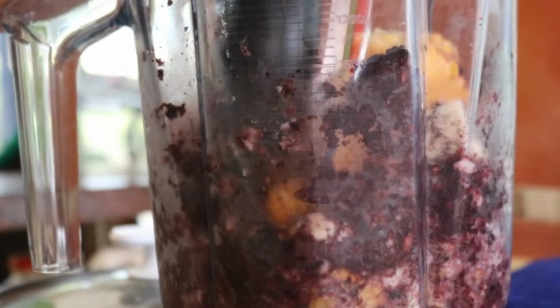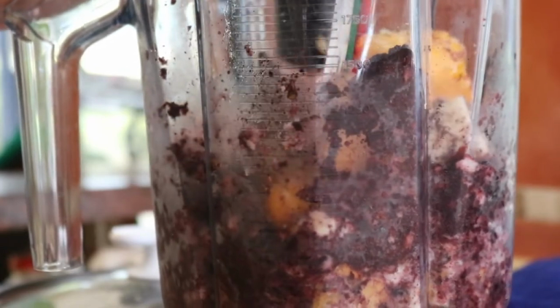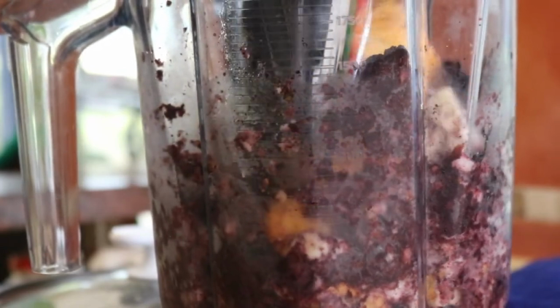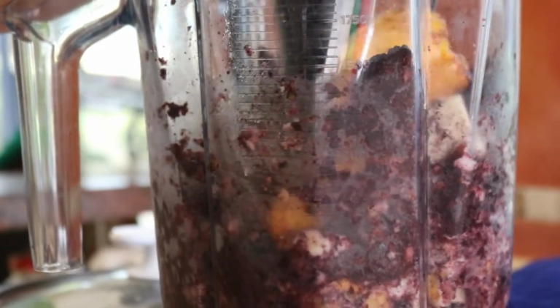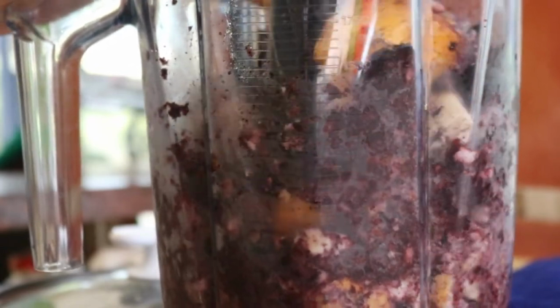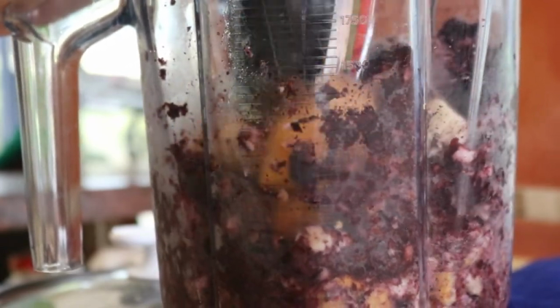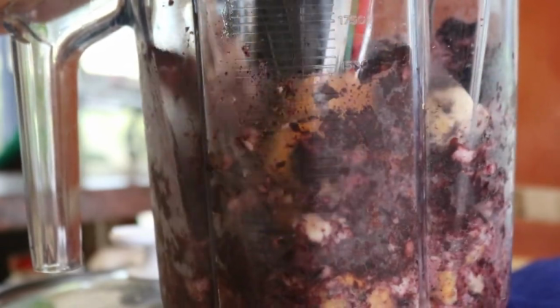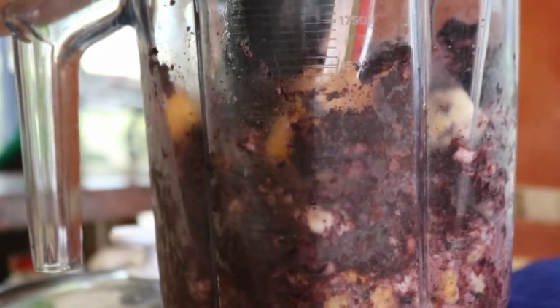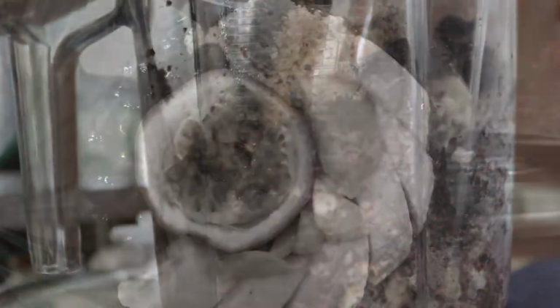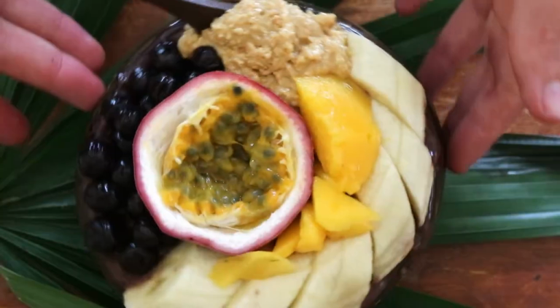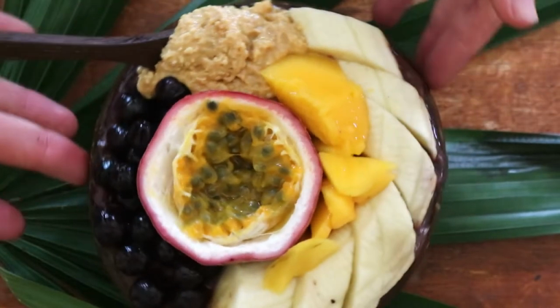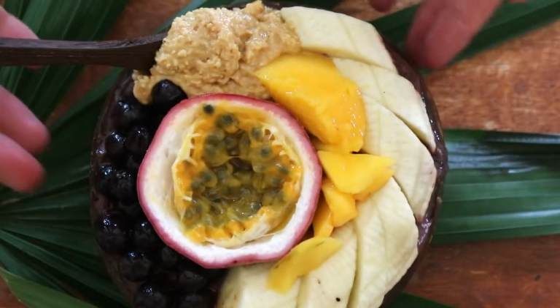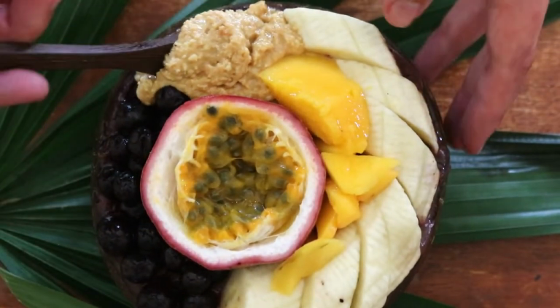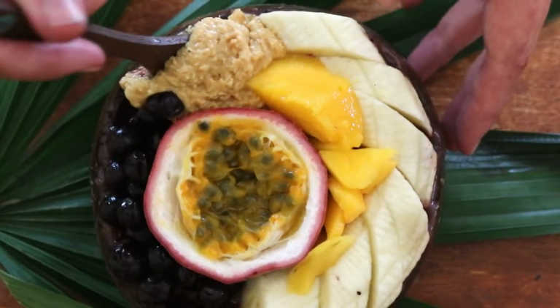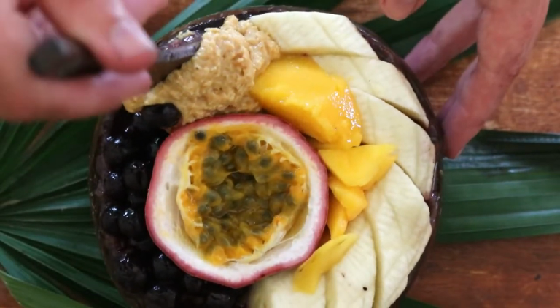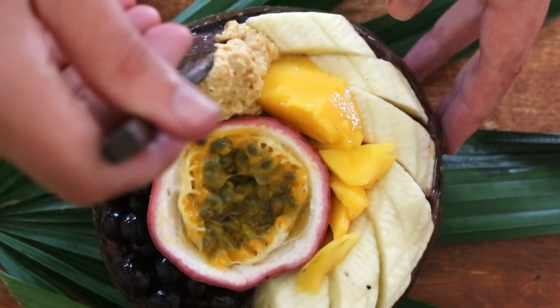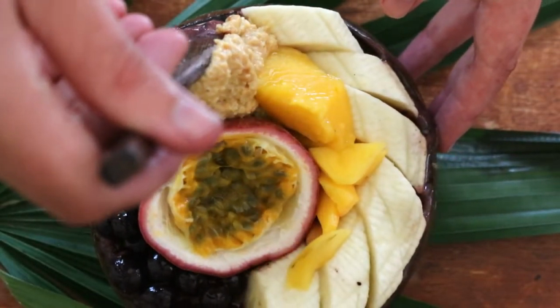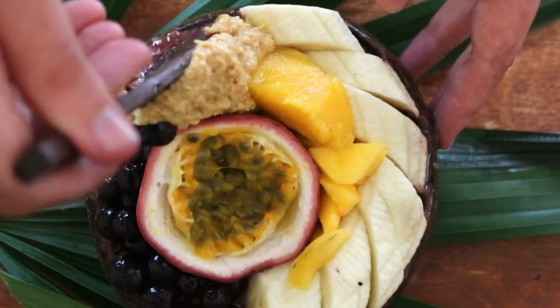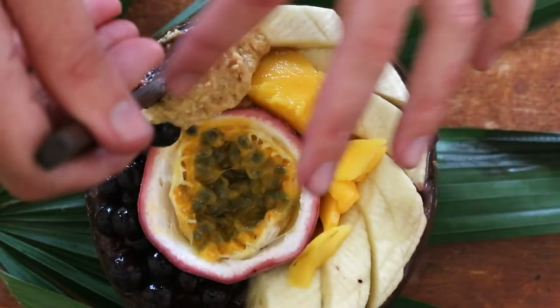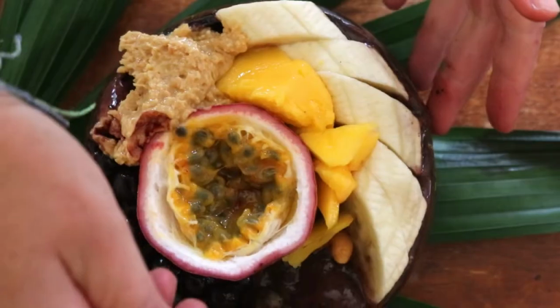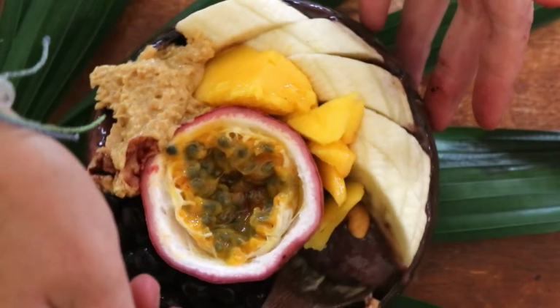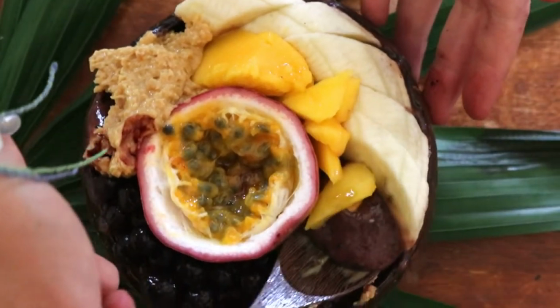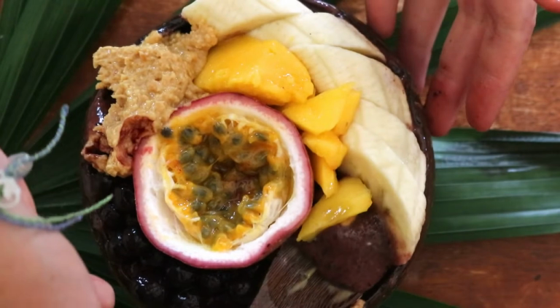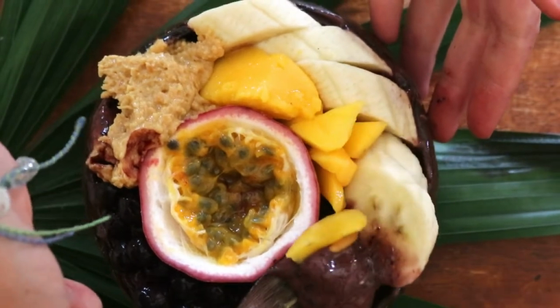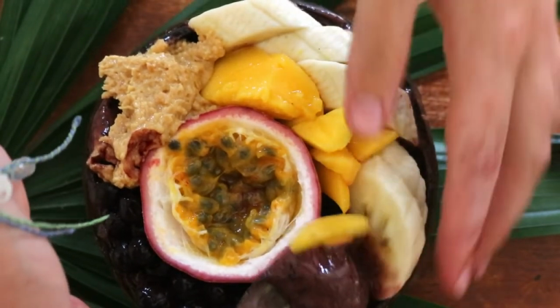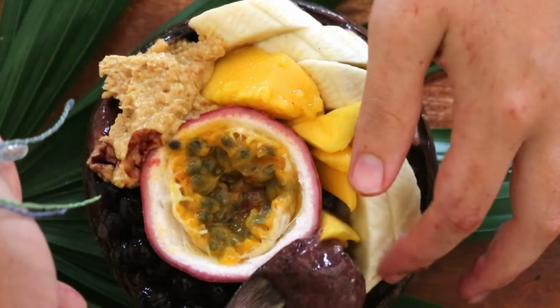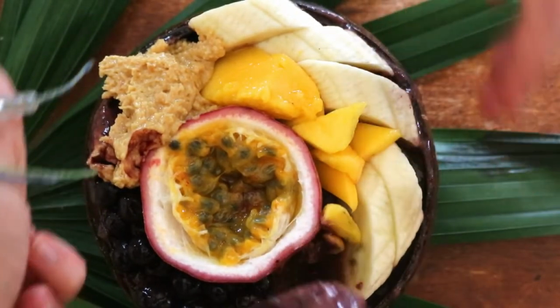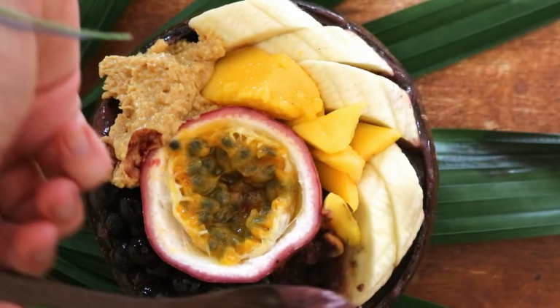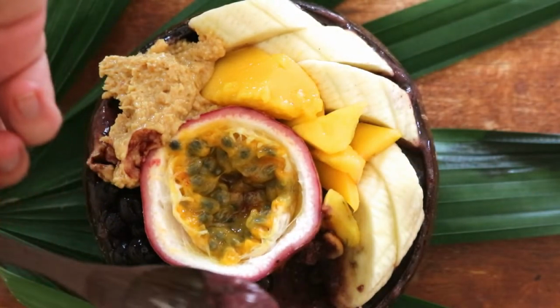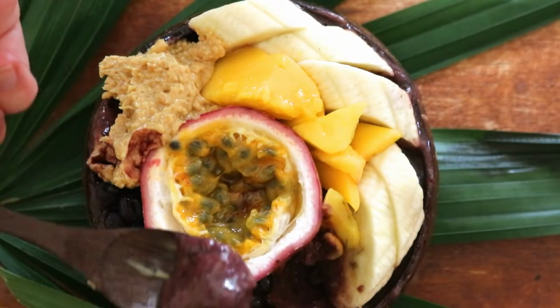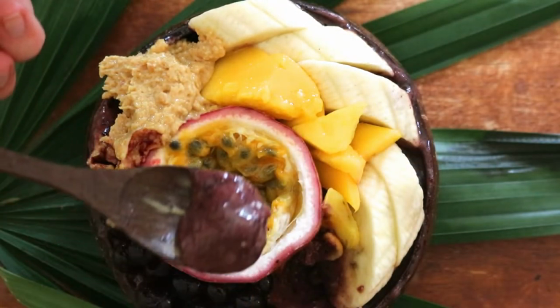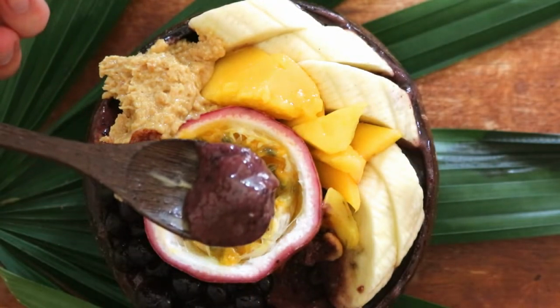Some of my favorite toppings to use on acai bowls, or any sort of smoothie bowl really, are fresh mango, banana, strawberries, passion fruit, lychee, raw shredded coconut, blueberries, chocolate chips, and granola.